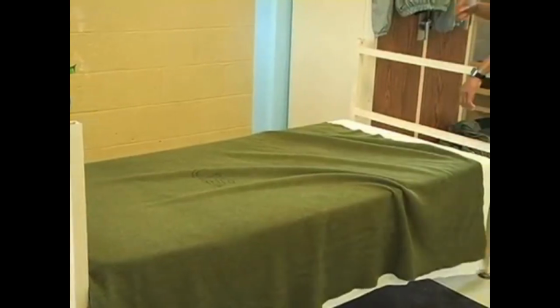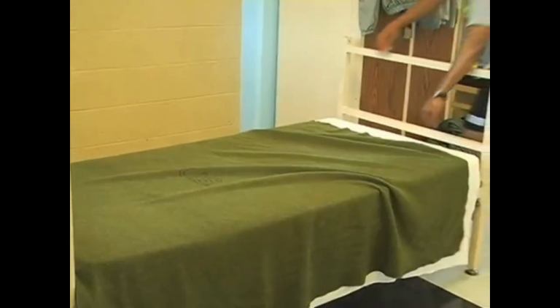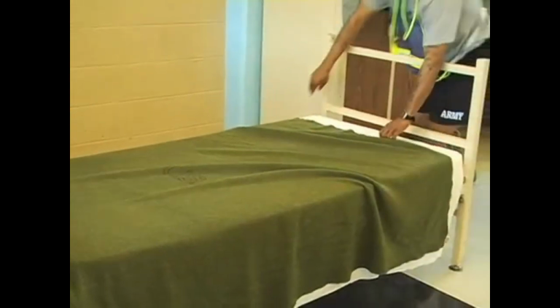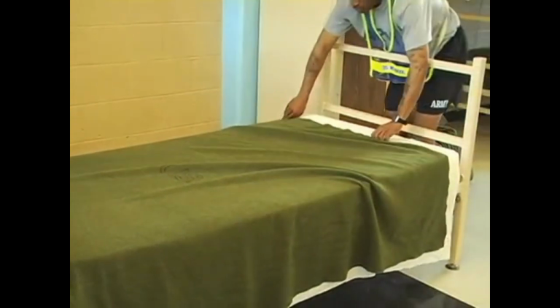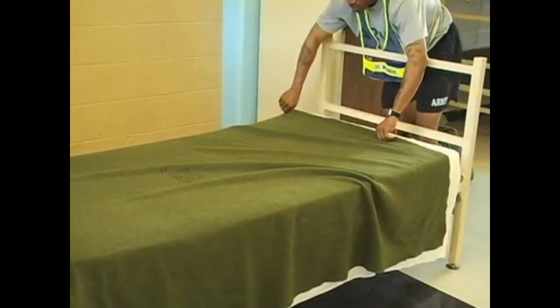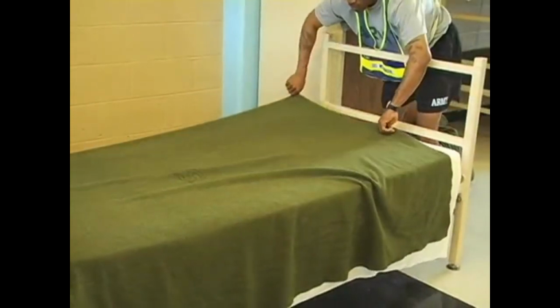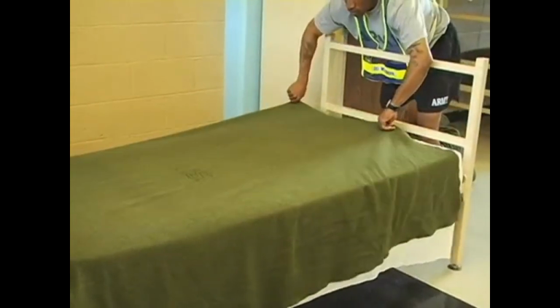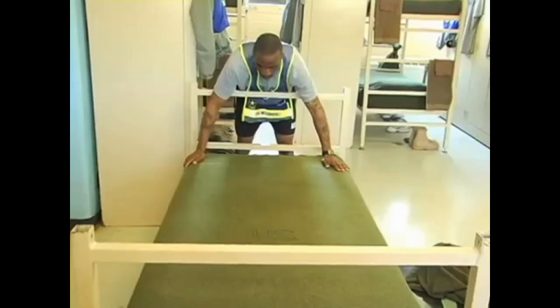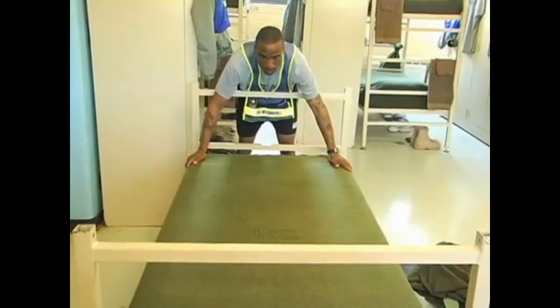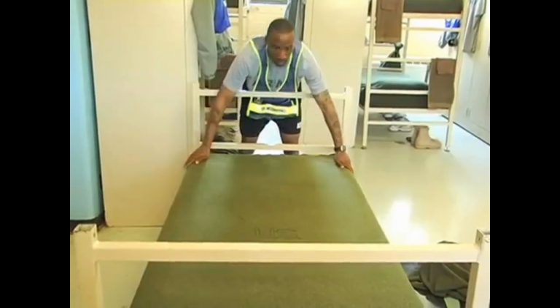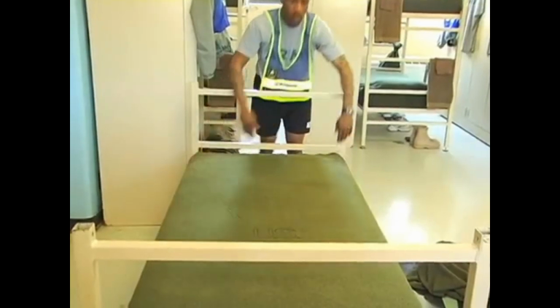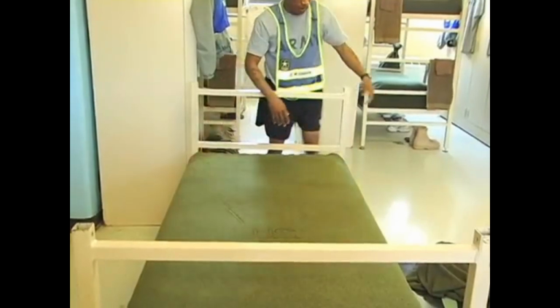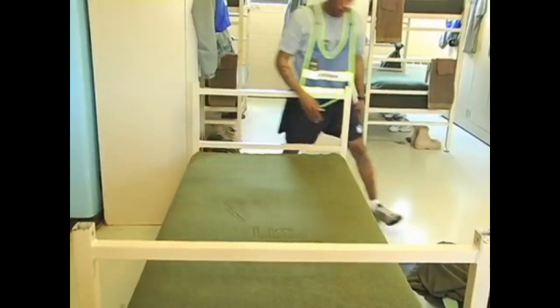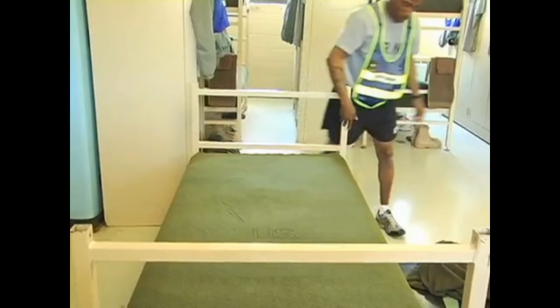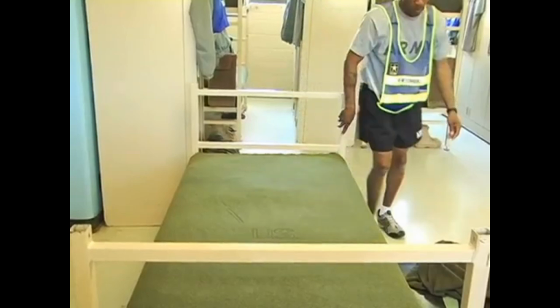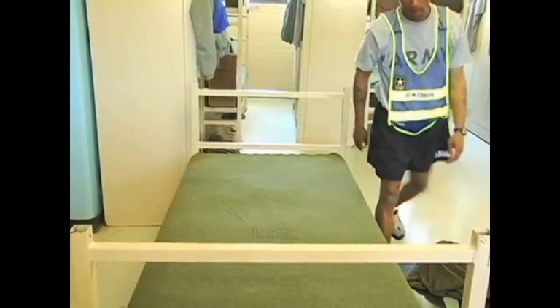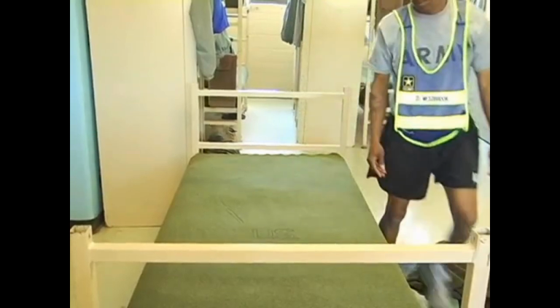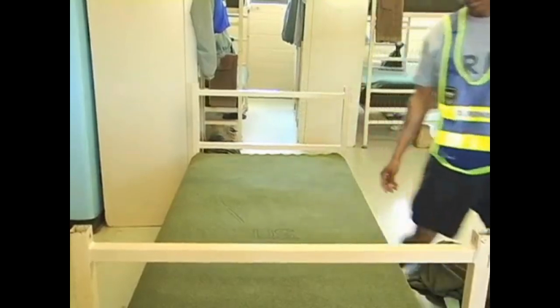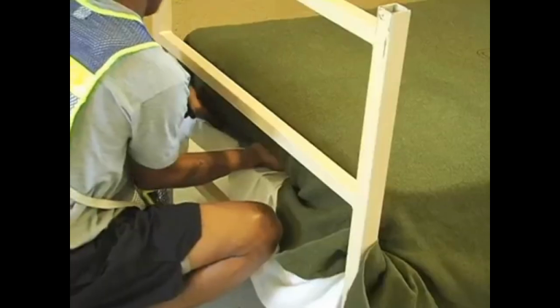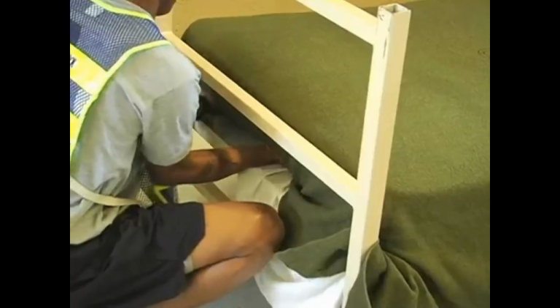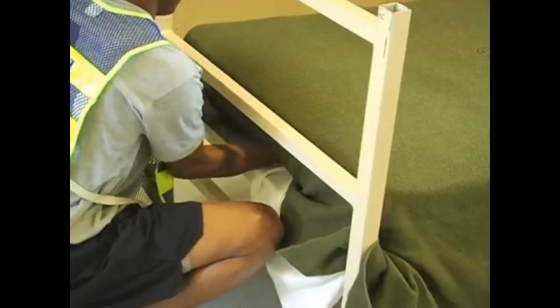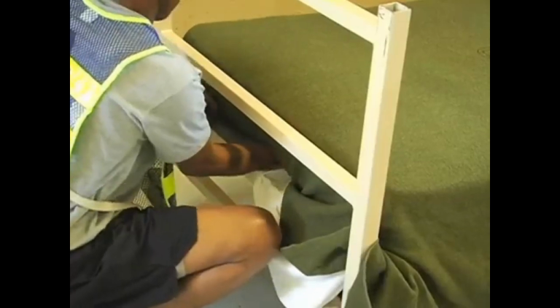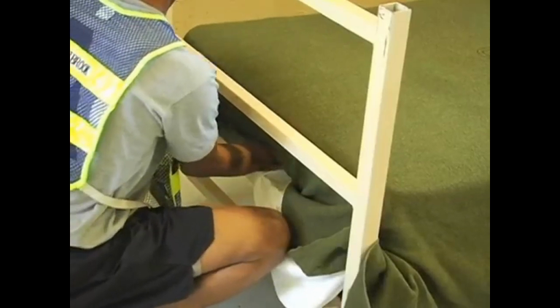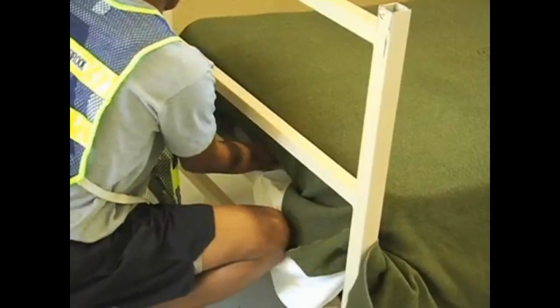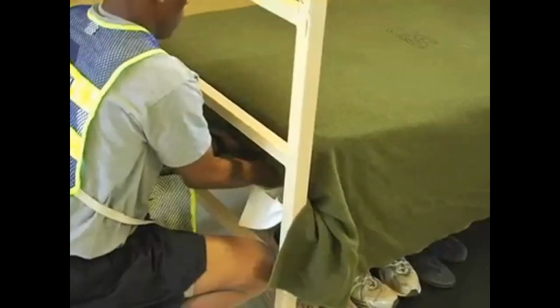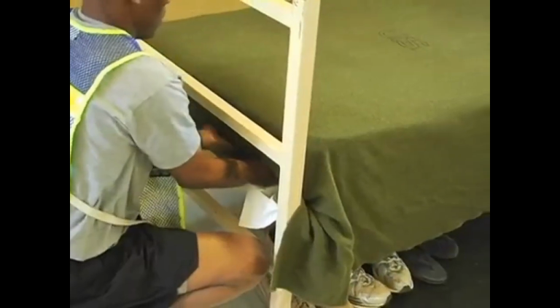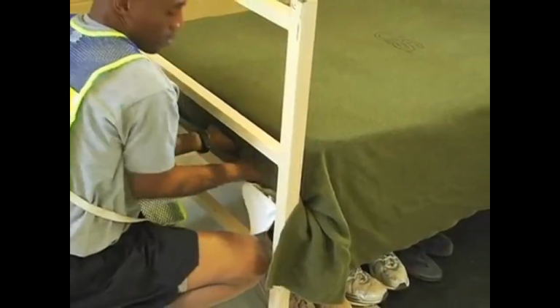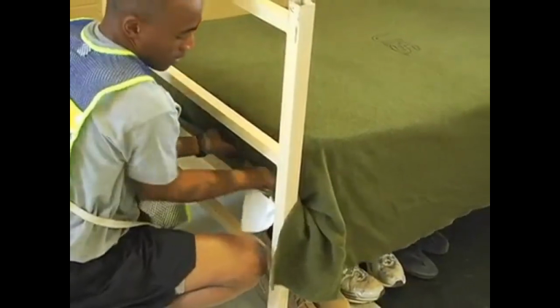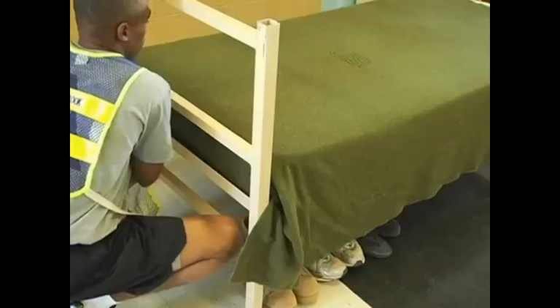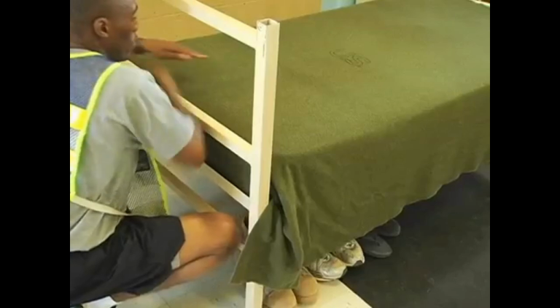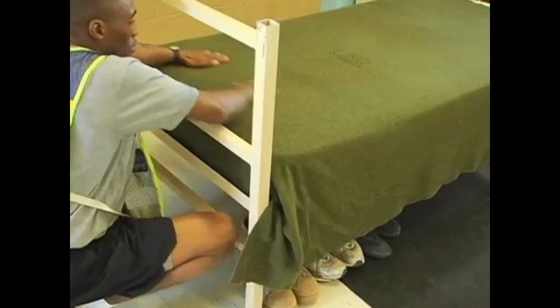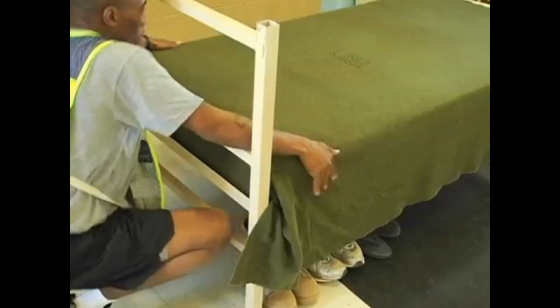Line the top of the green blanket approximately 12 inches from the head end of the mattress. Then start tucking the blanket in along with the sheet, making sure everything is smooth.